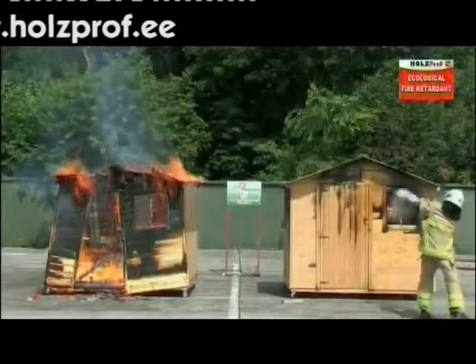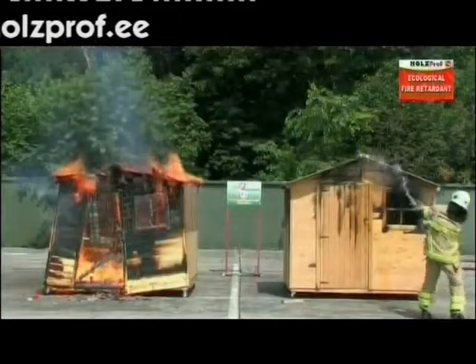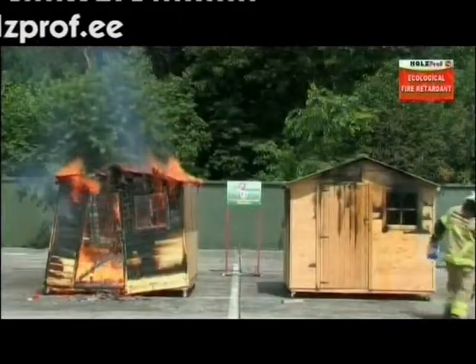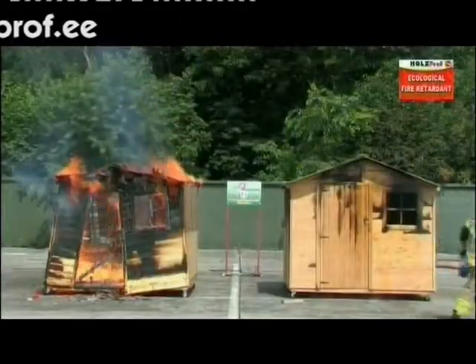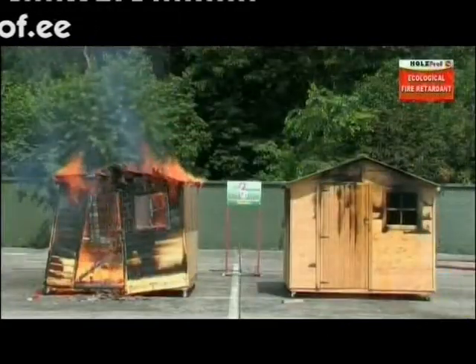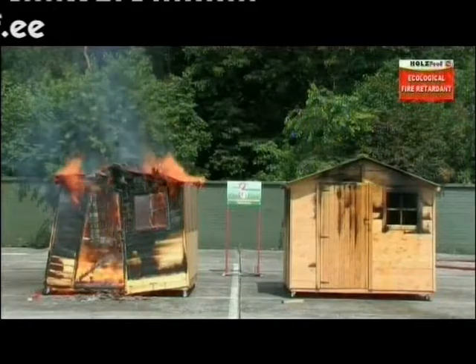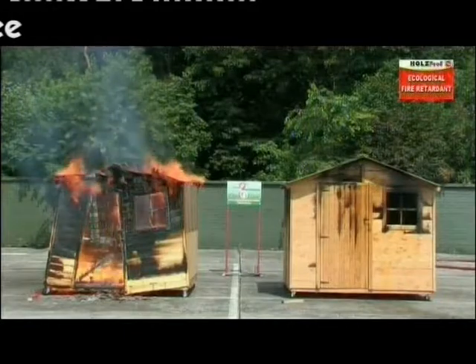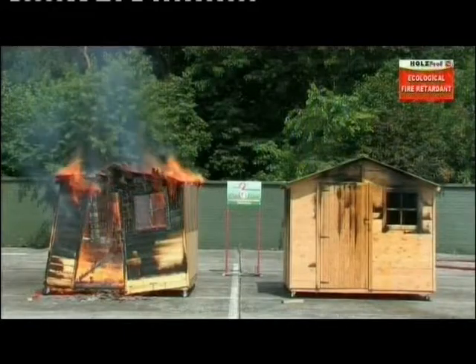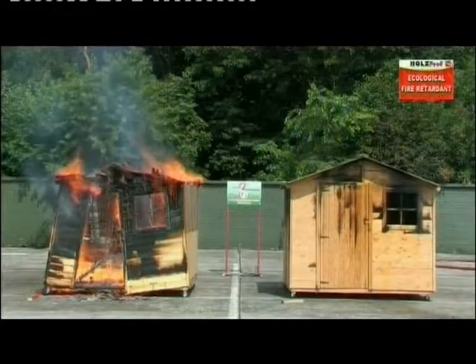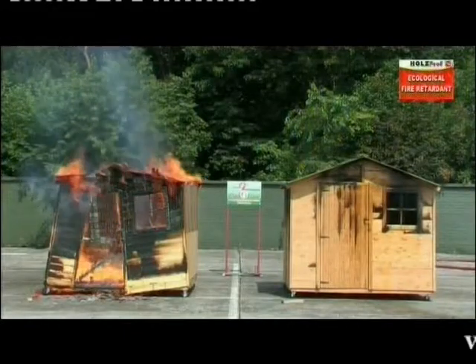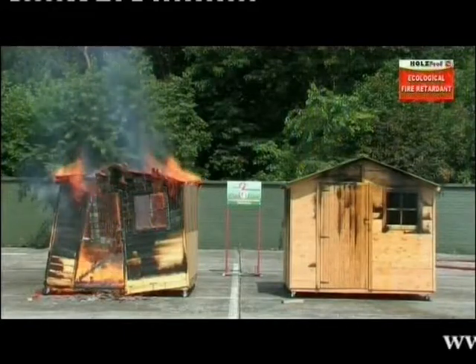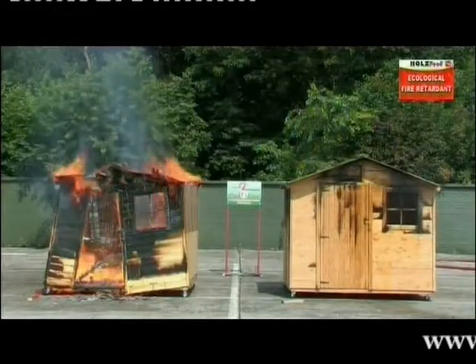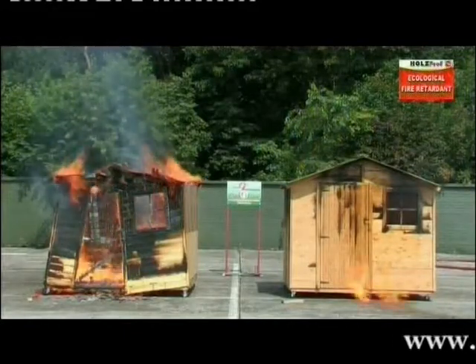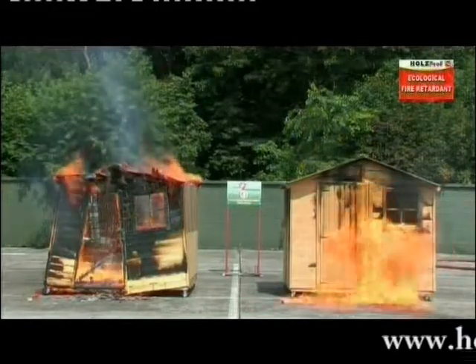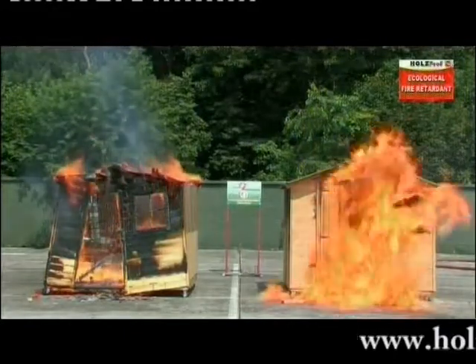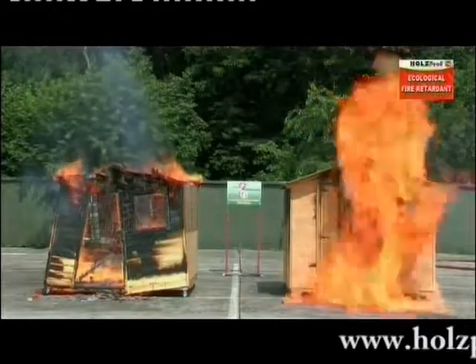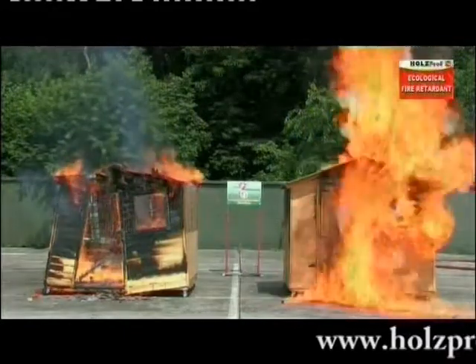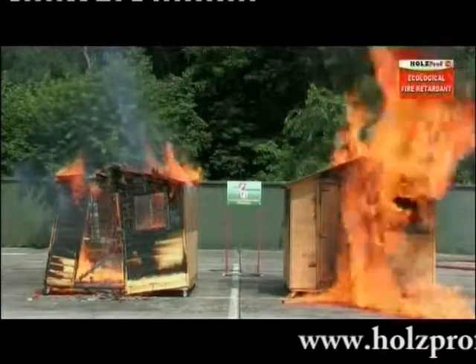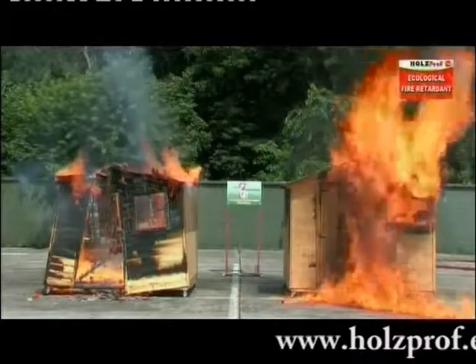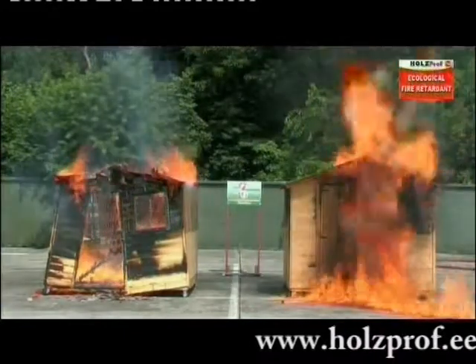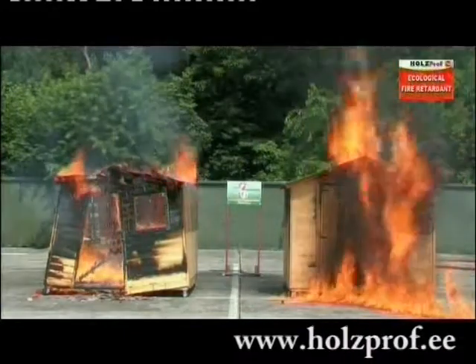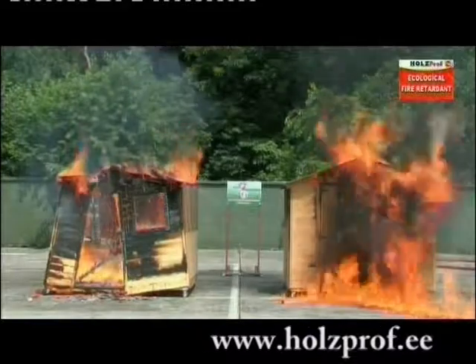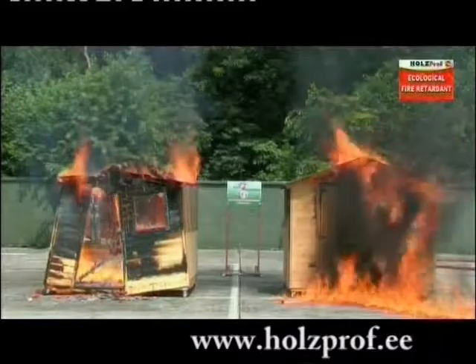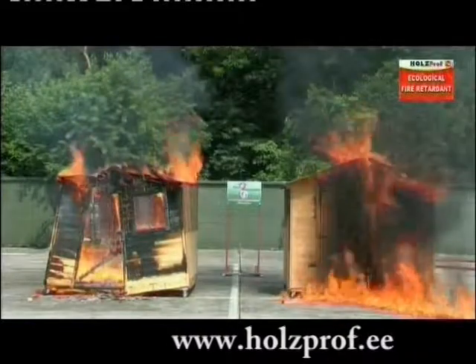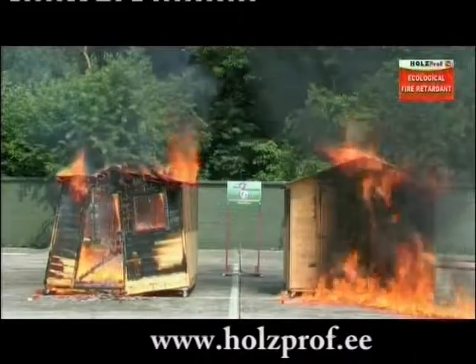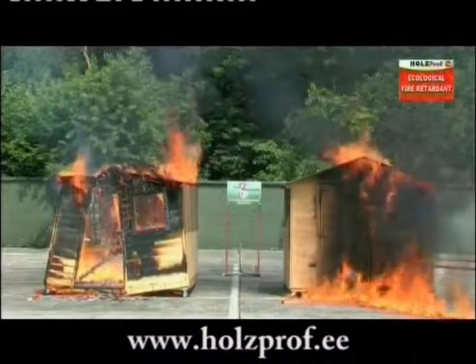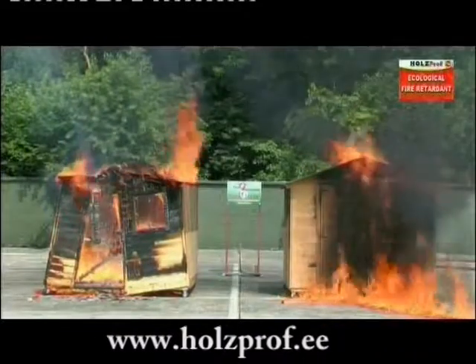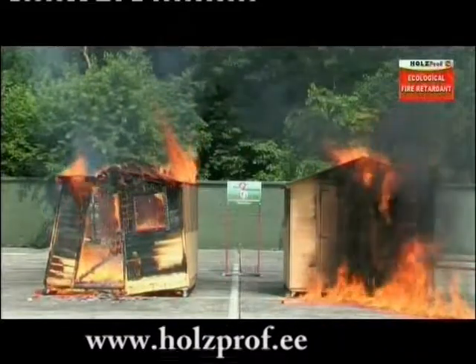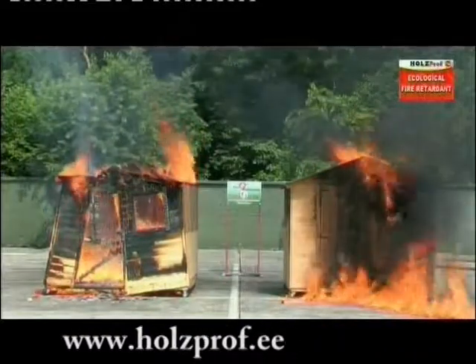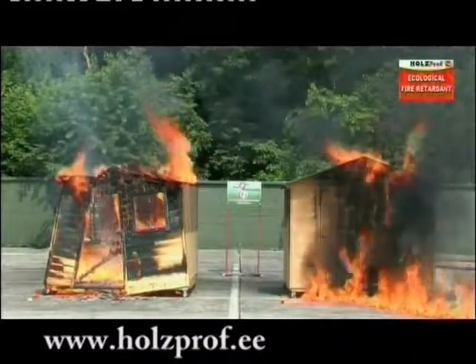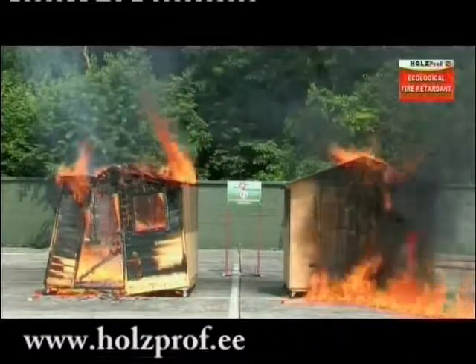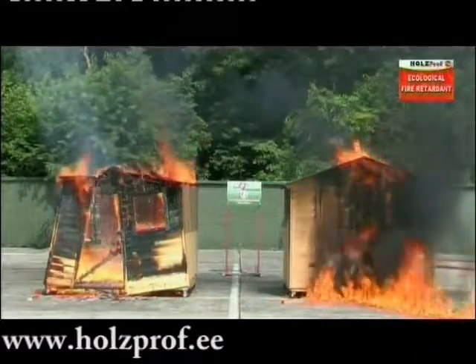We've added another 5 litres of fuel. However, the house treated with Holtzprof Ecological Fire Retardant is still not catching fire.